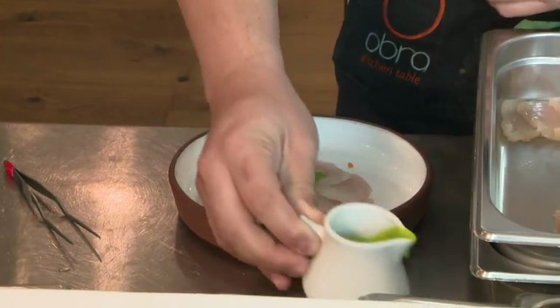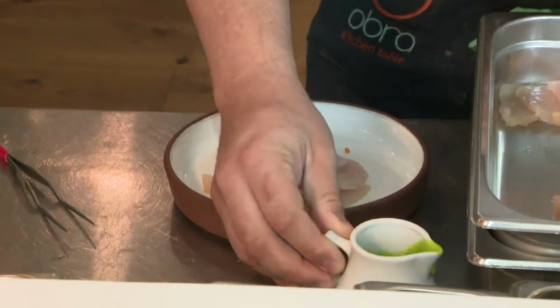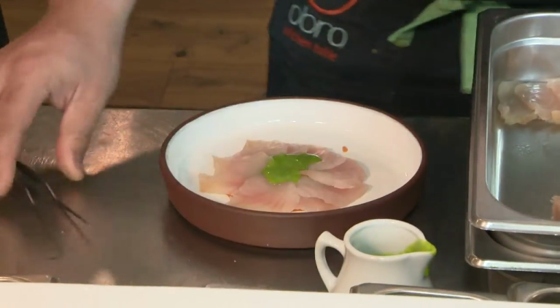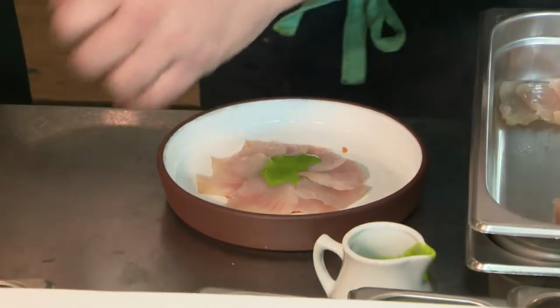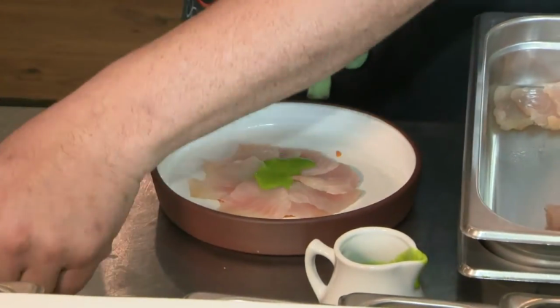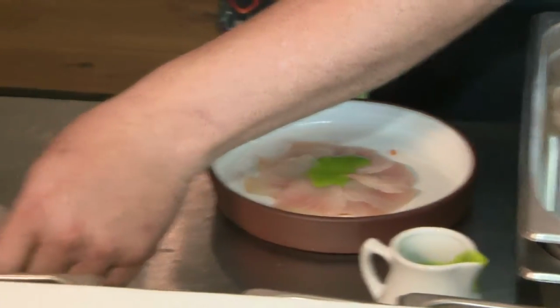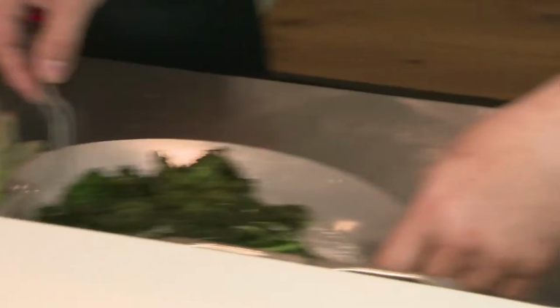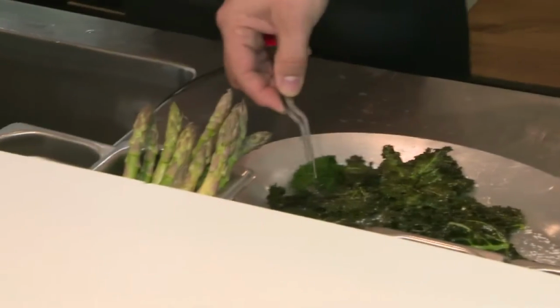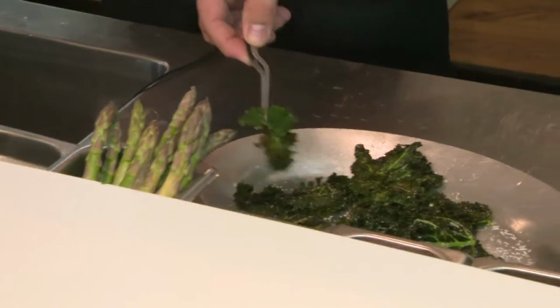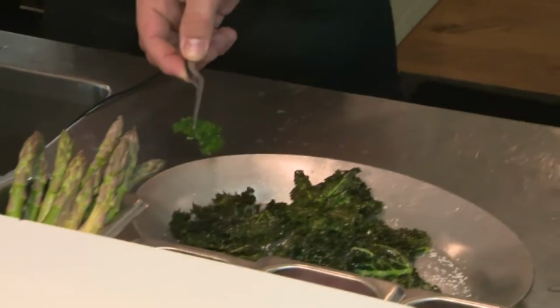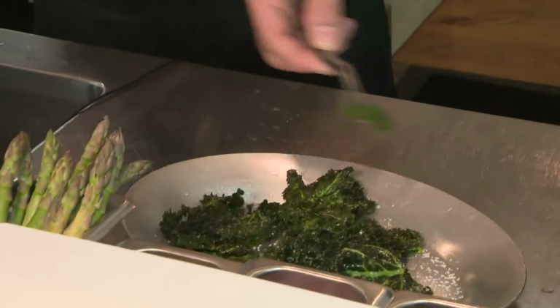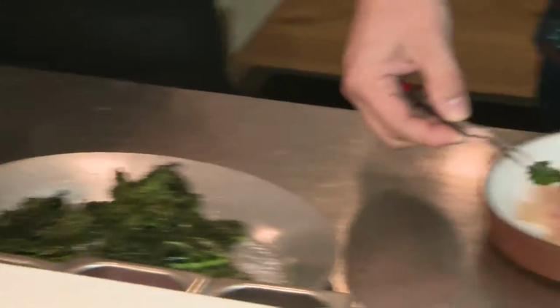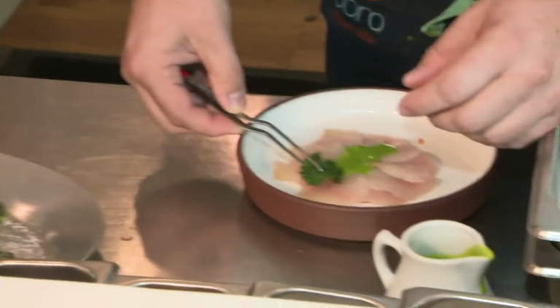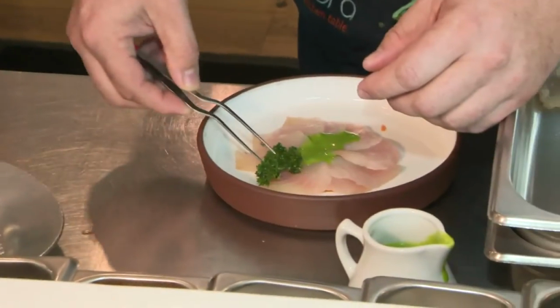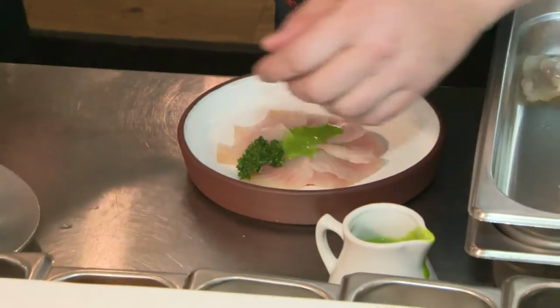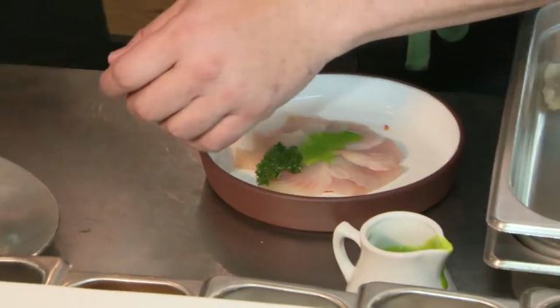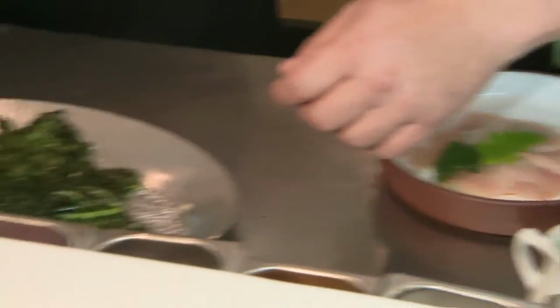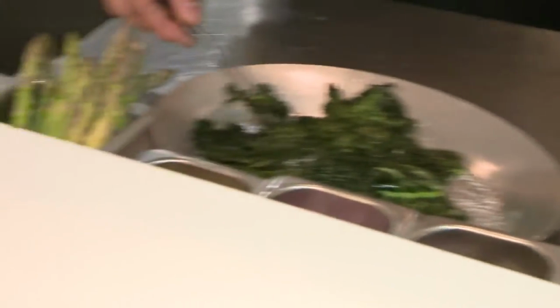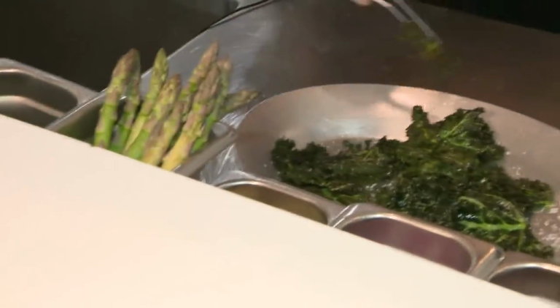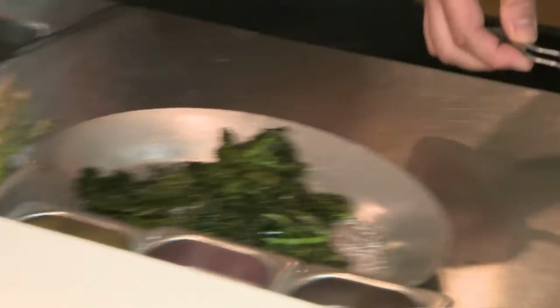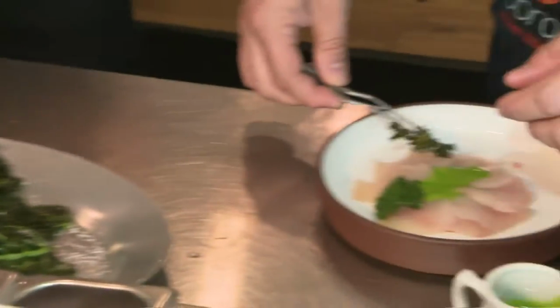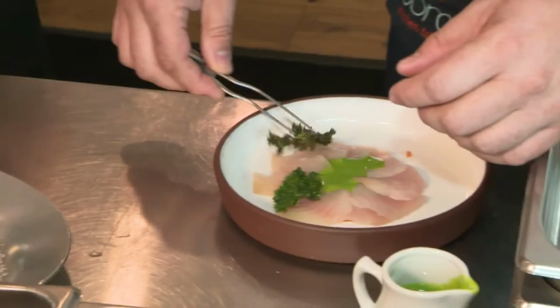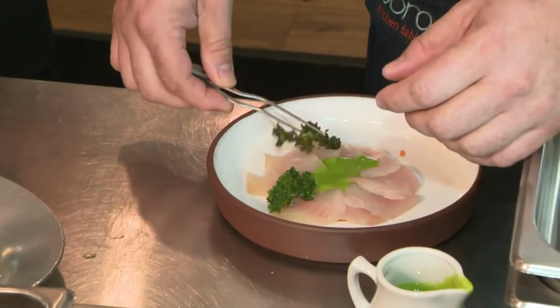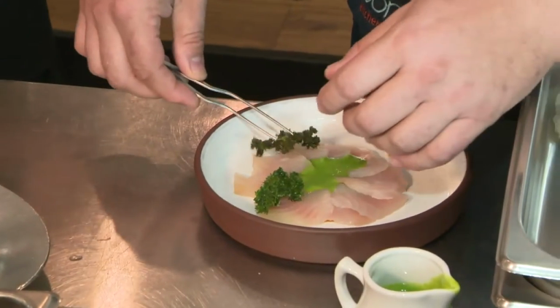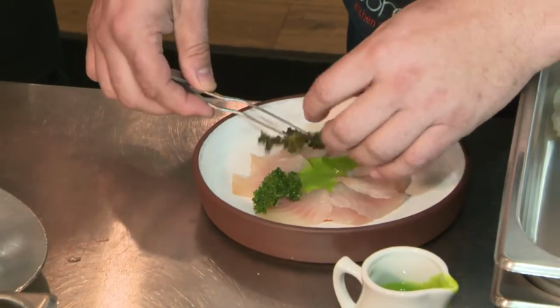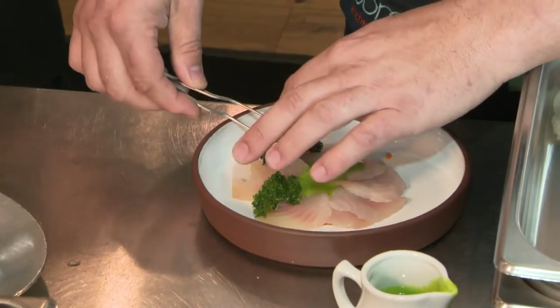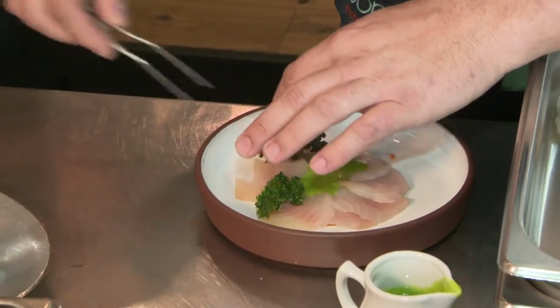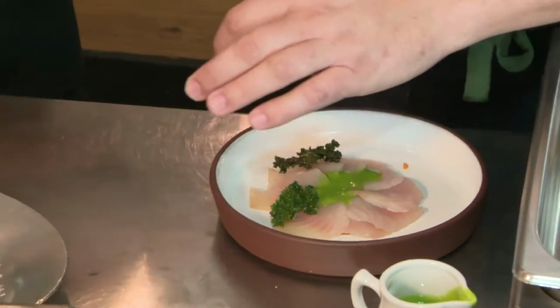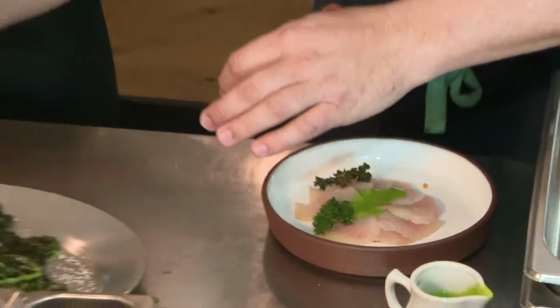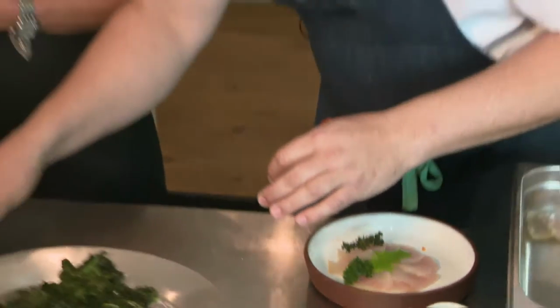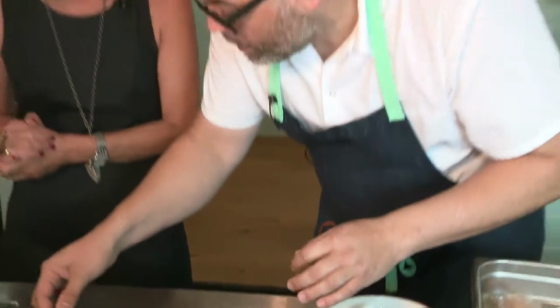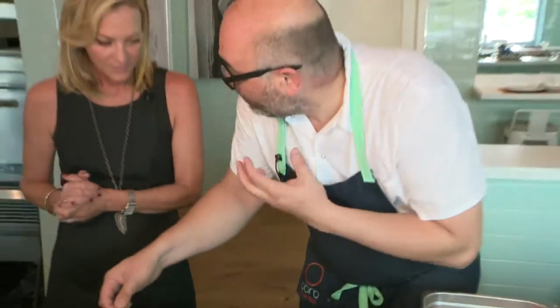And to finish, we're going to use fried kale, which is going to be crunchy — that crunch on top. Flavorful. Super healthy dish, huh? Yeah. Why not? But full of flavor.